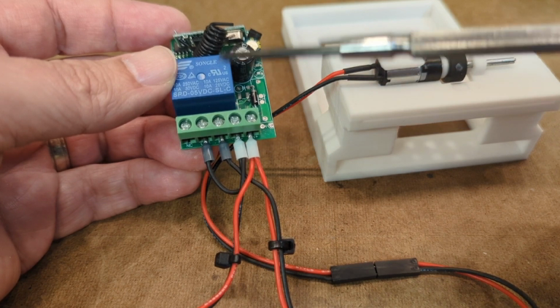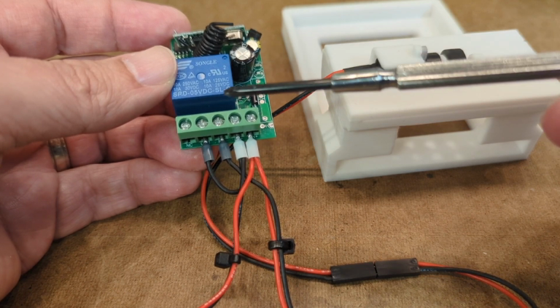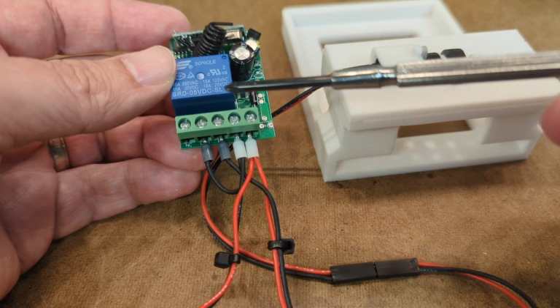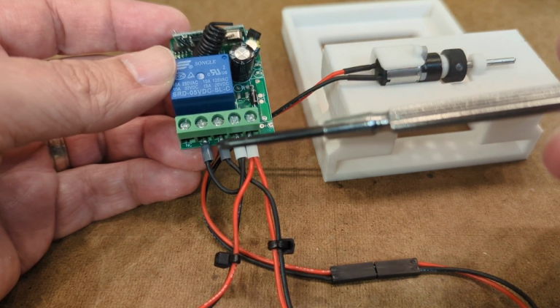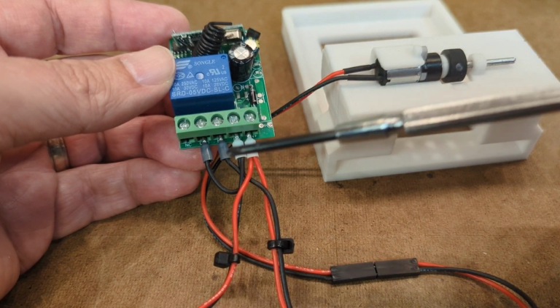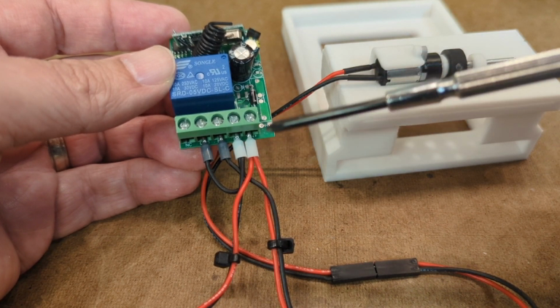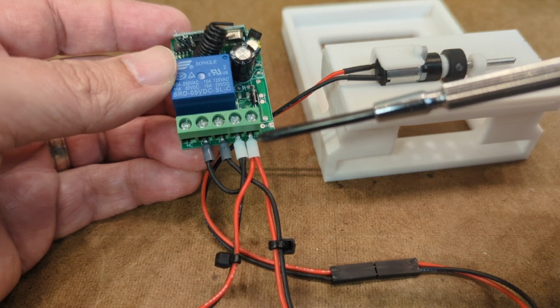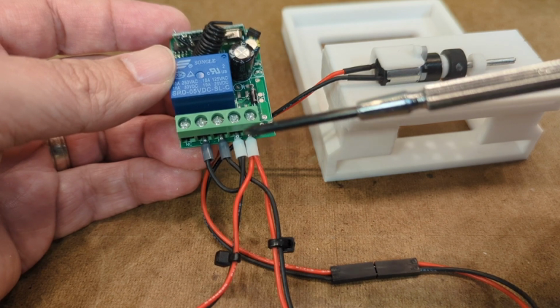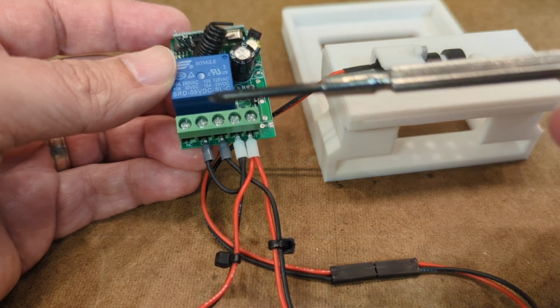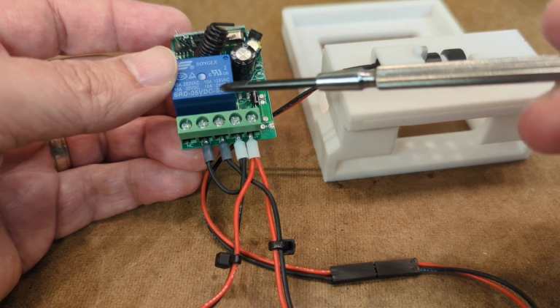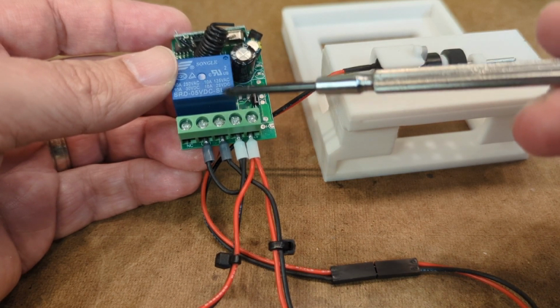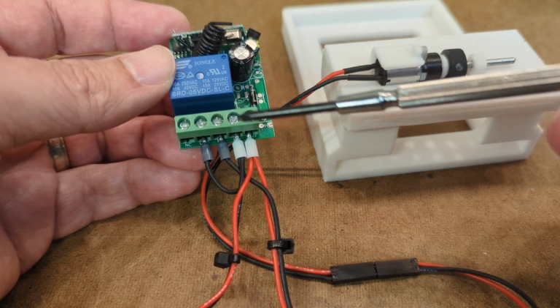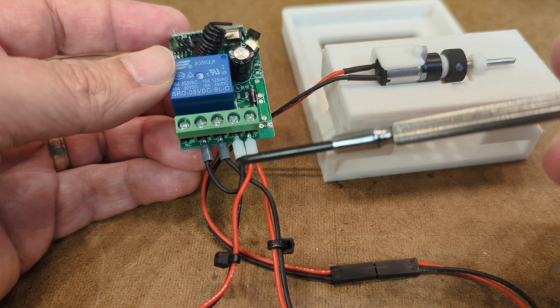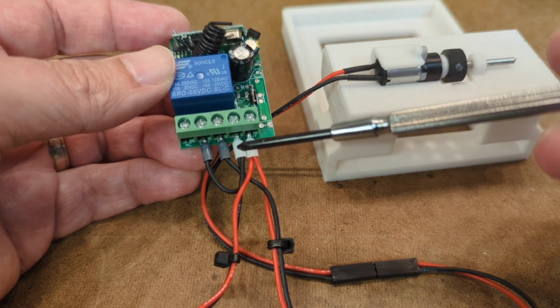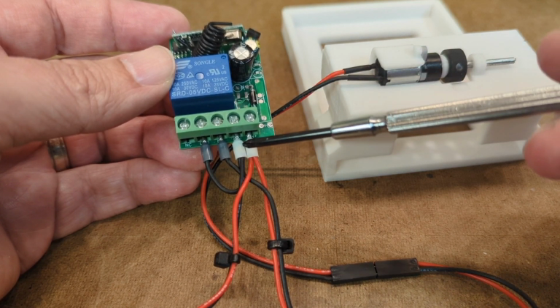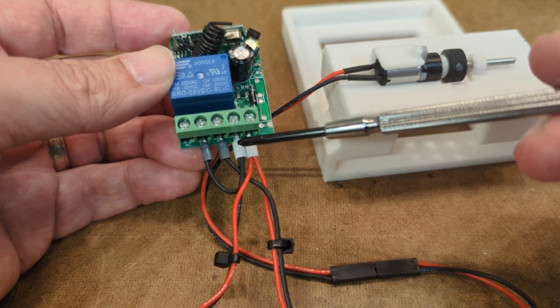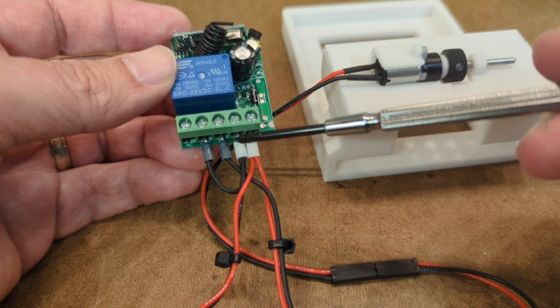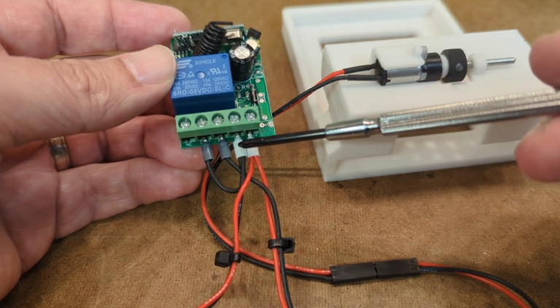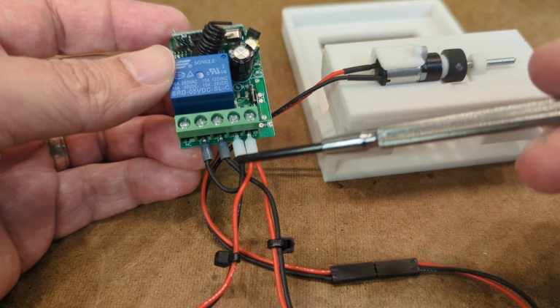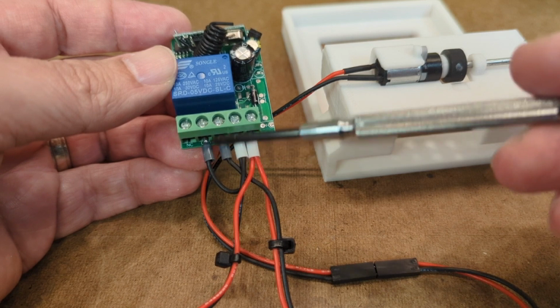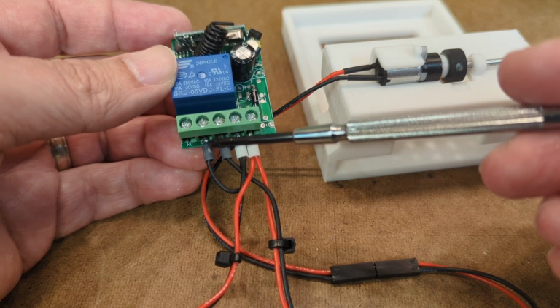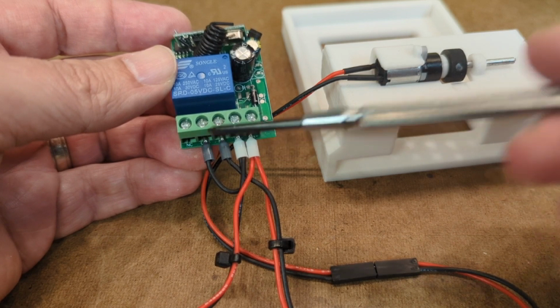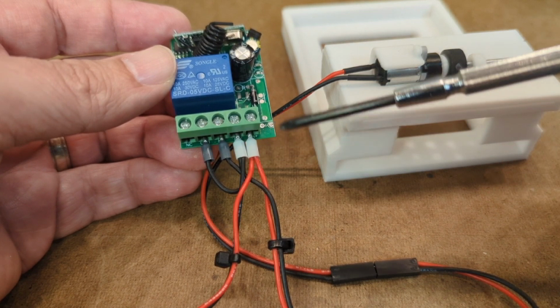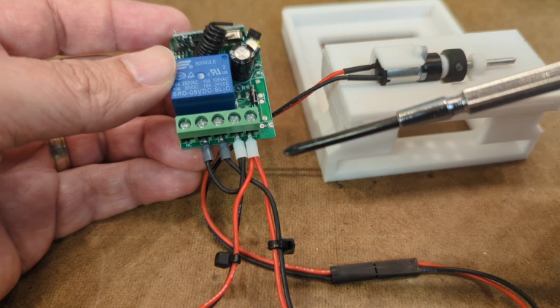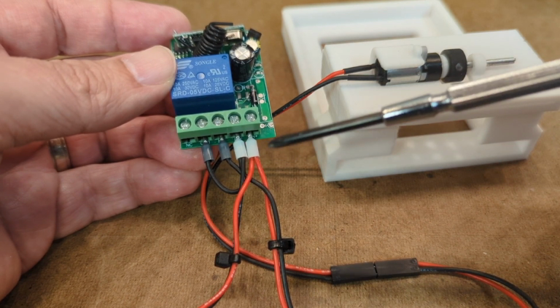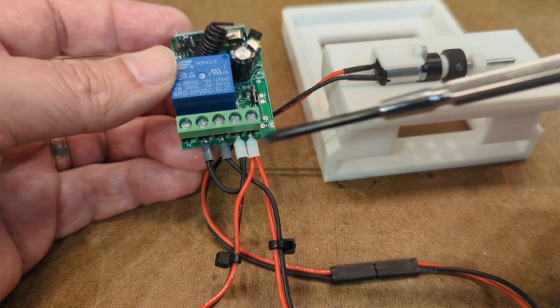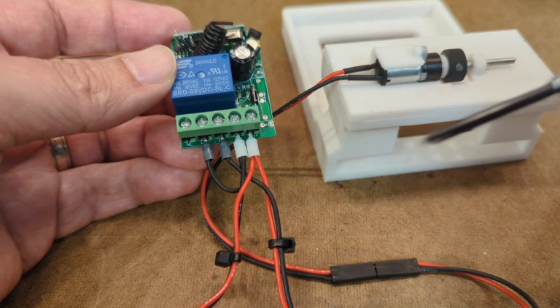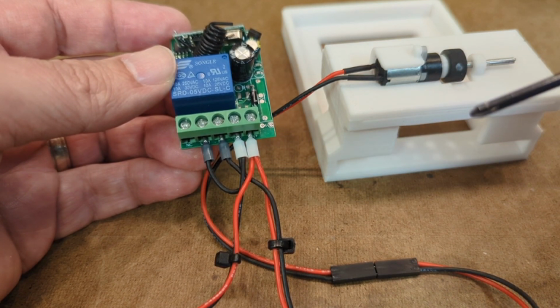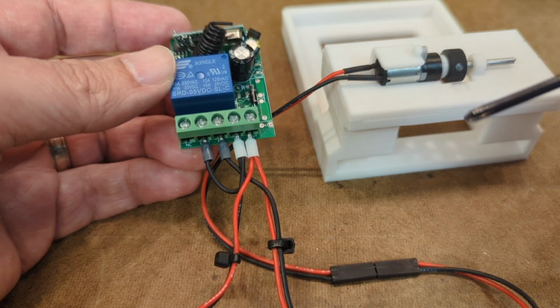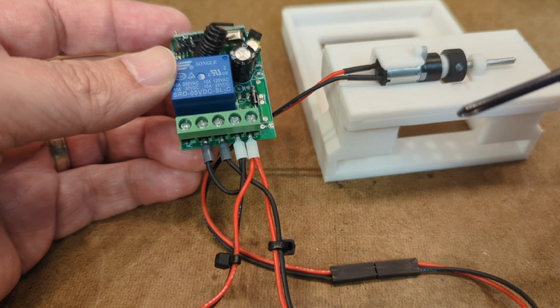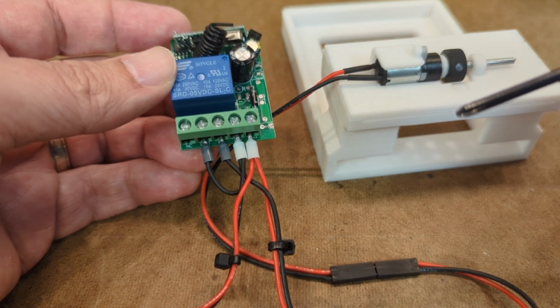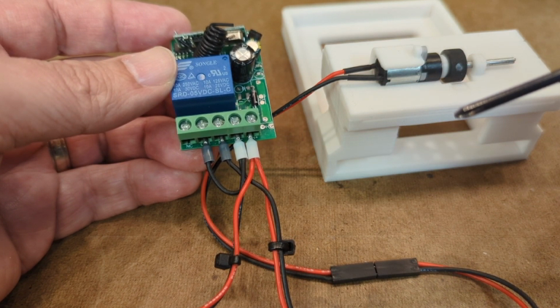Normally open meaning that the circuit is open and the motor is off until the relay acts to close the circuit. And then in order to power the relay half of it, I needed to bridge the negative from the input over to the common terminal. And that's pretty much all there is to it.